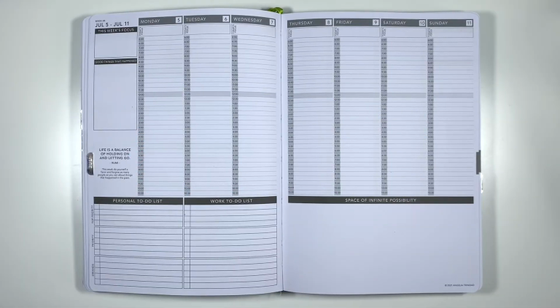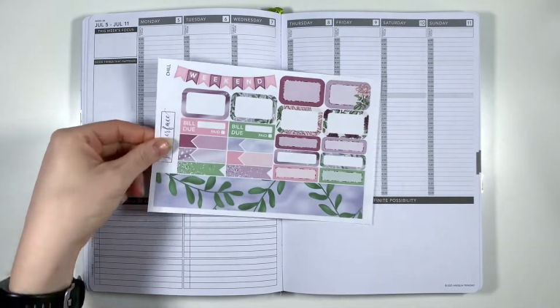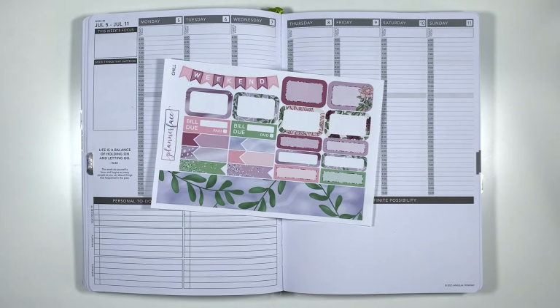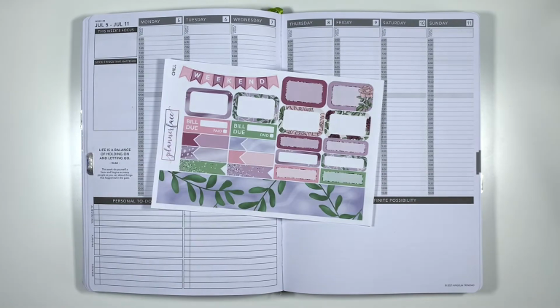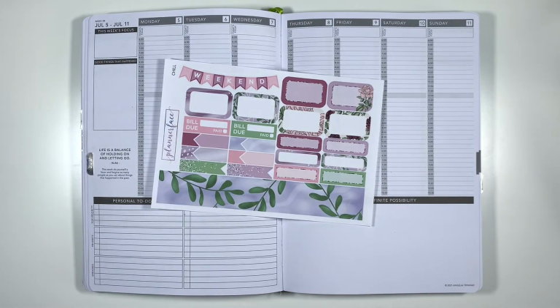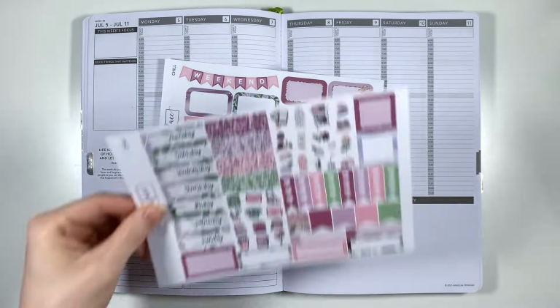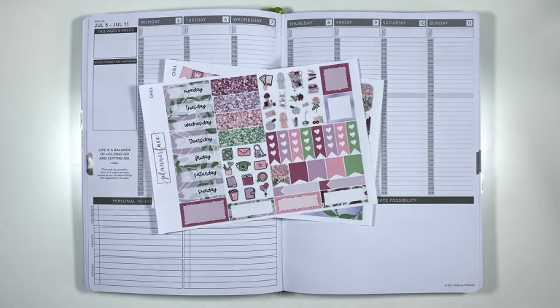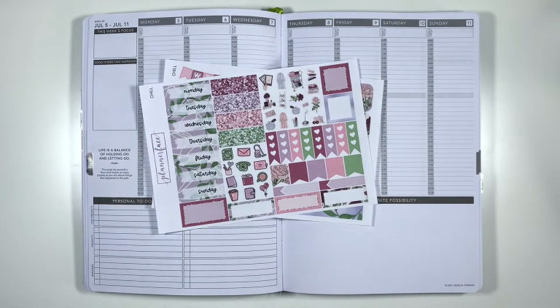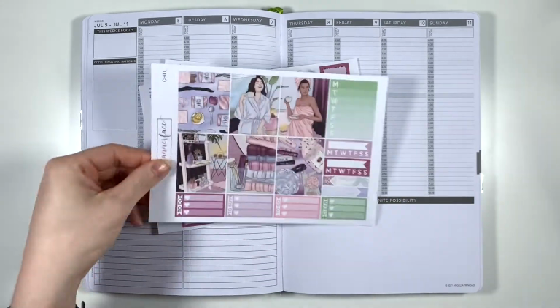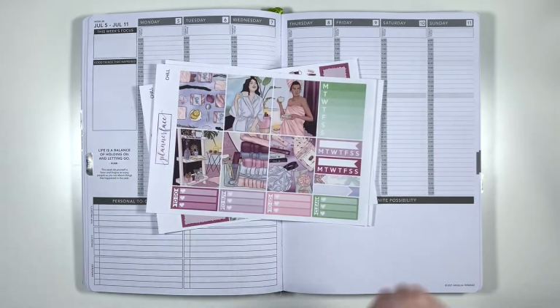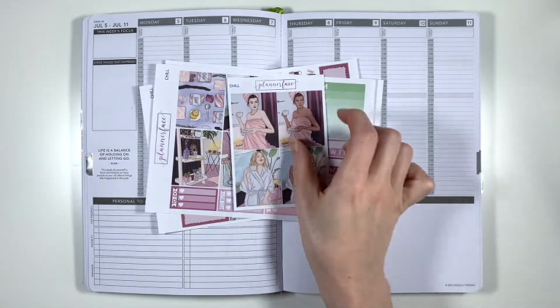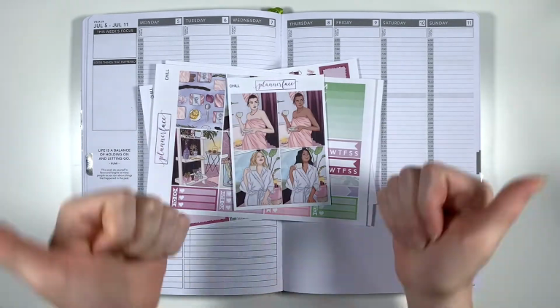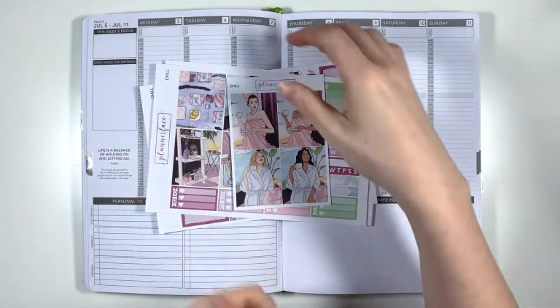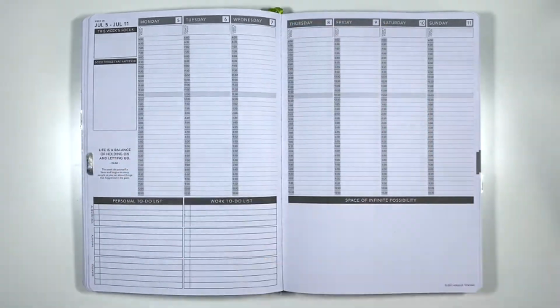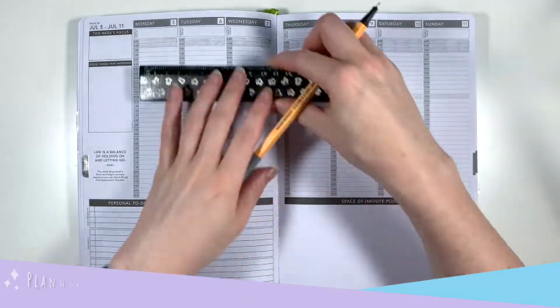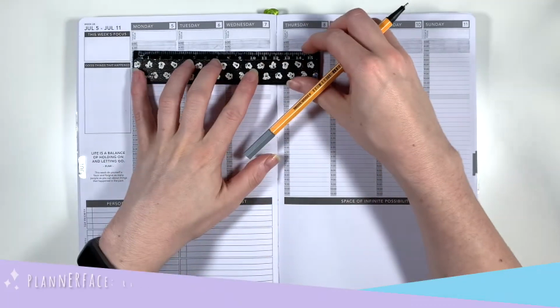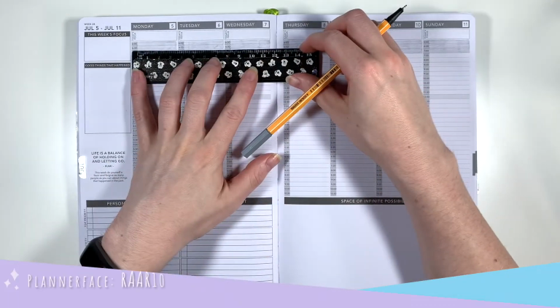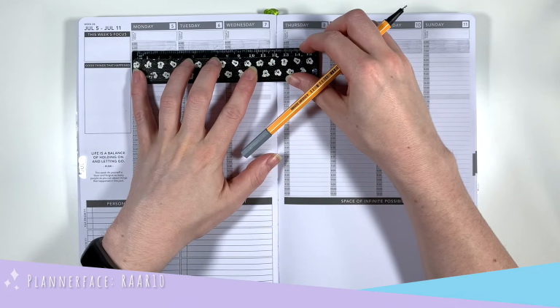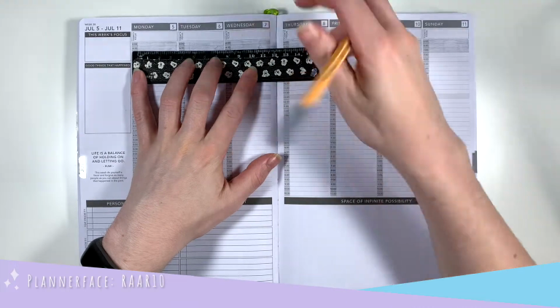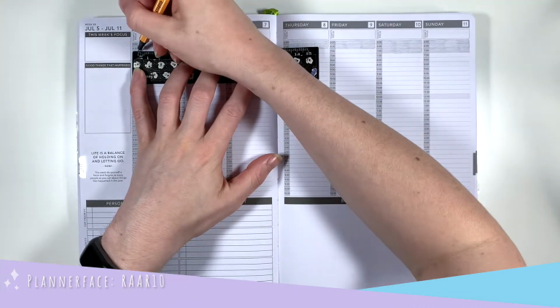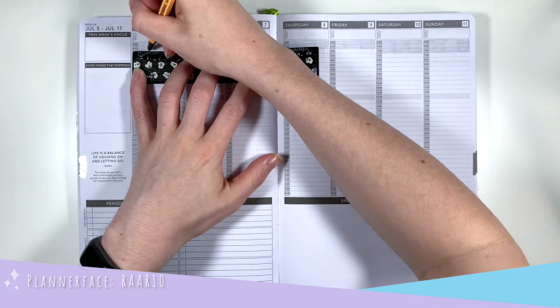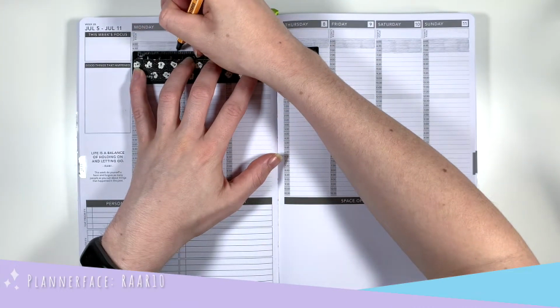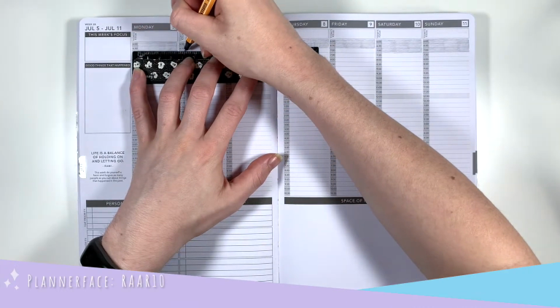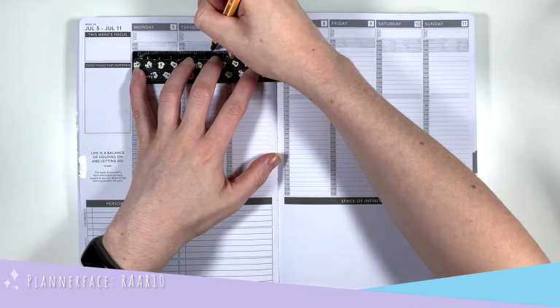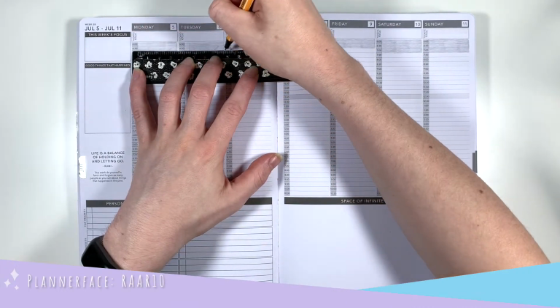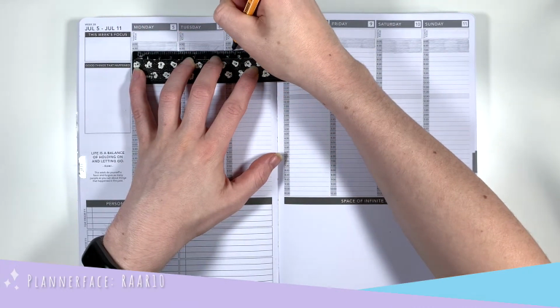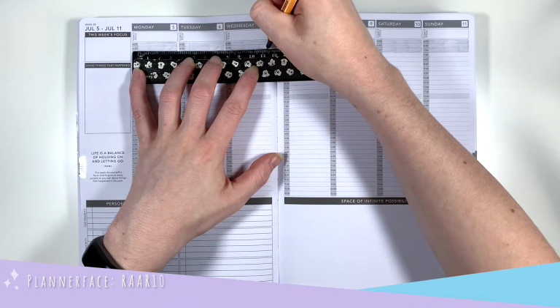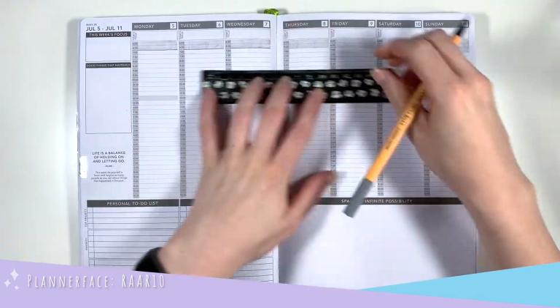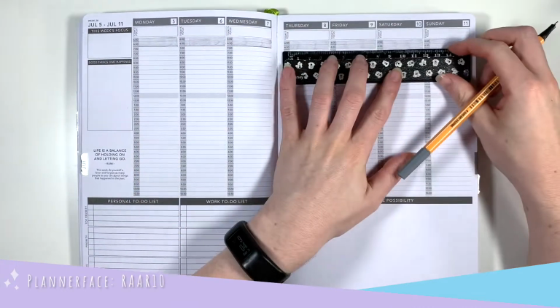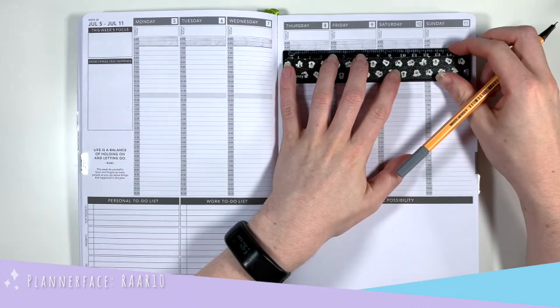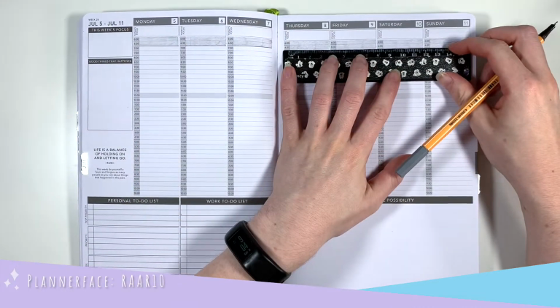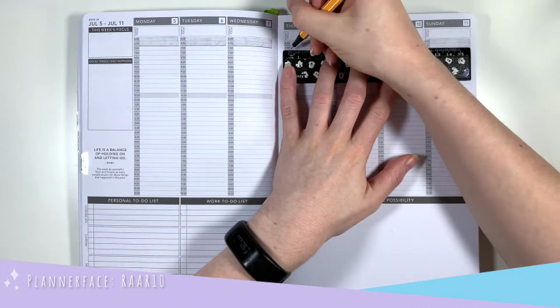The kit I'm using this week is Chill from Planner Face. I do PR for Planner Face so you can use my code in the description to save yourselves a little bit of money, and the PR freebies have just changed so make sure you pick up my new freebie on your next order.